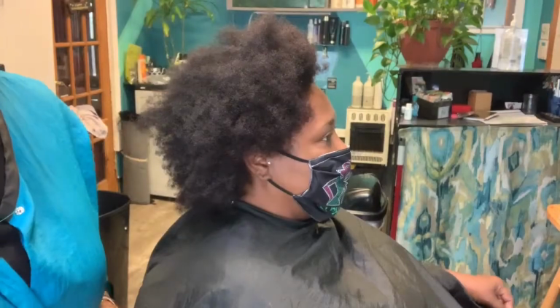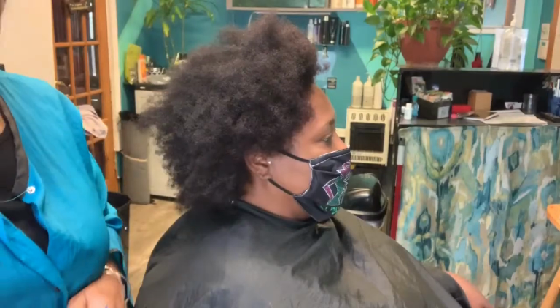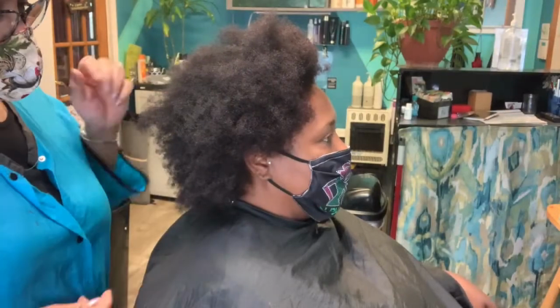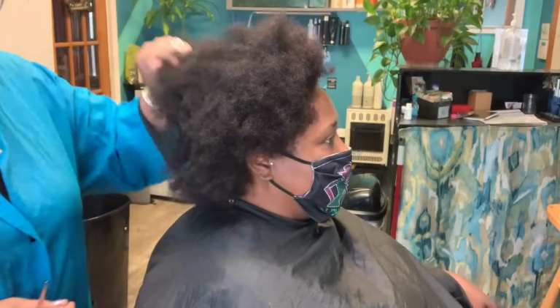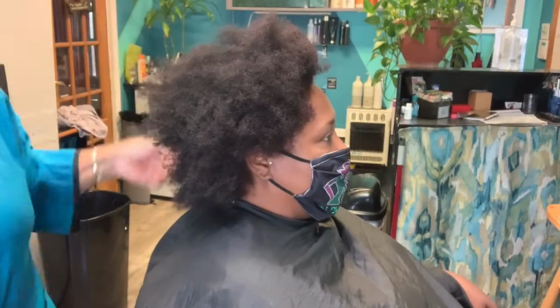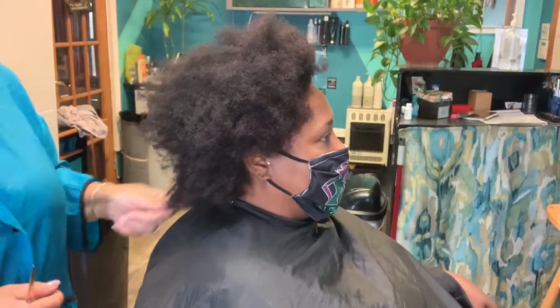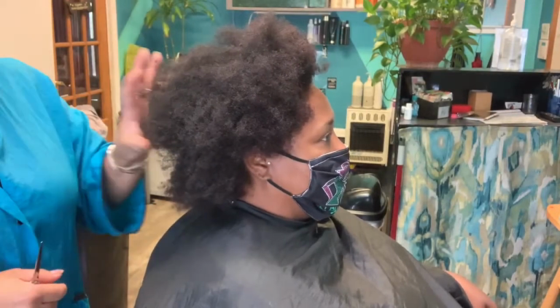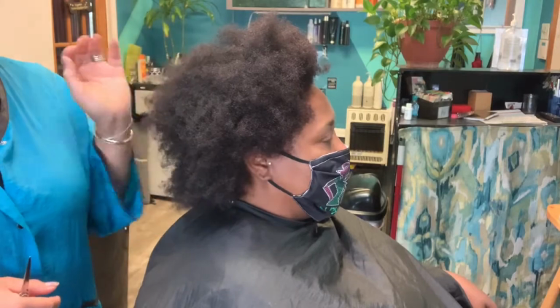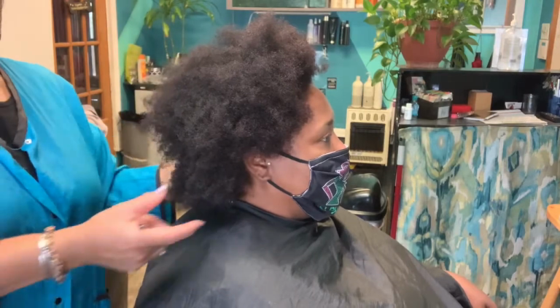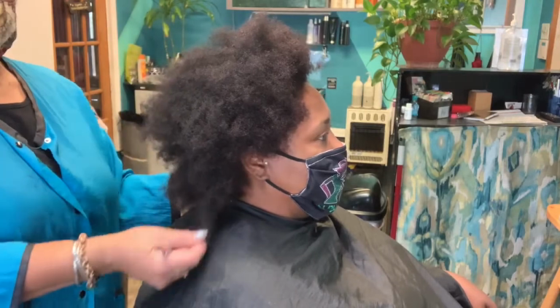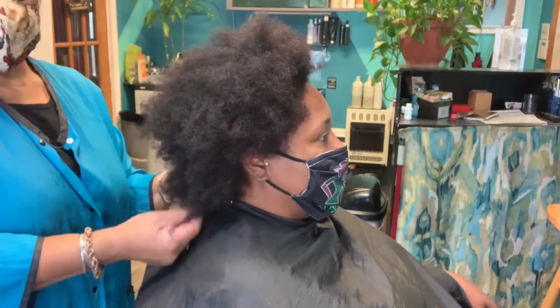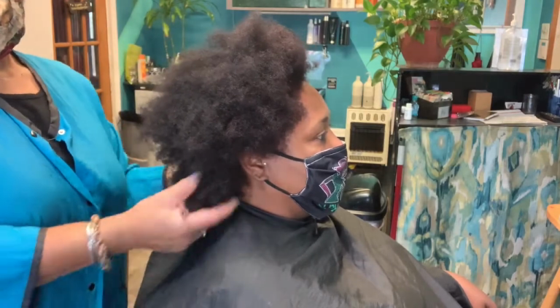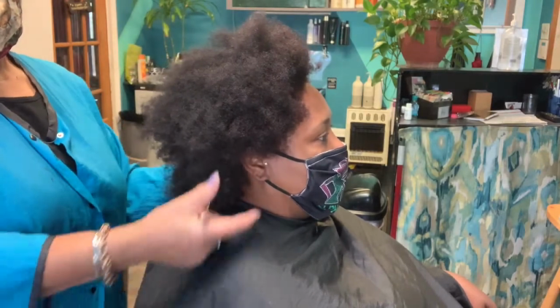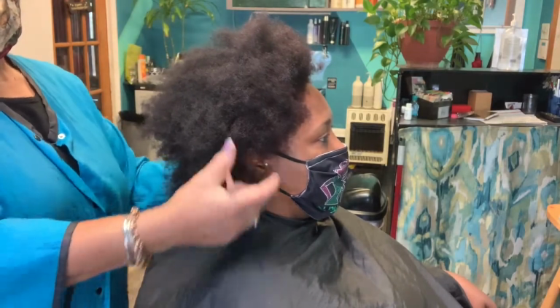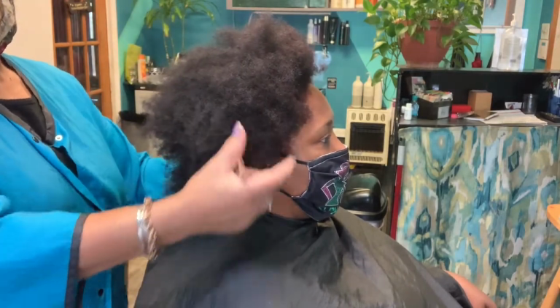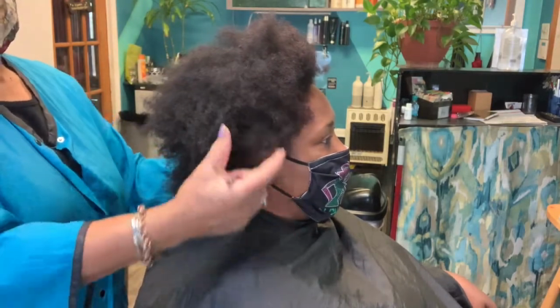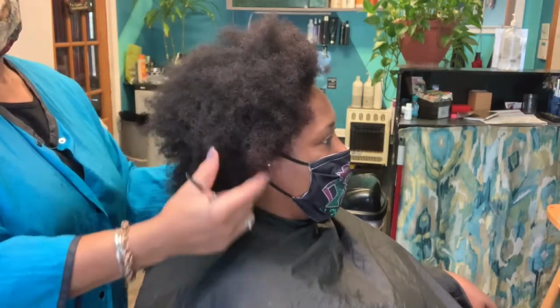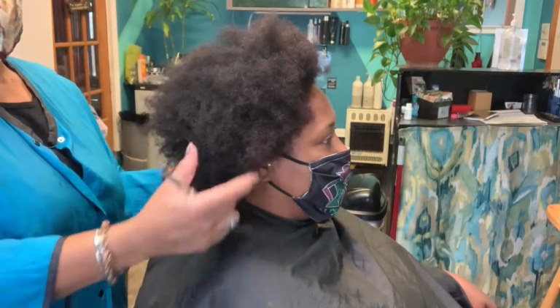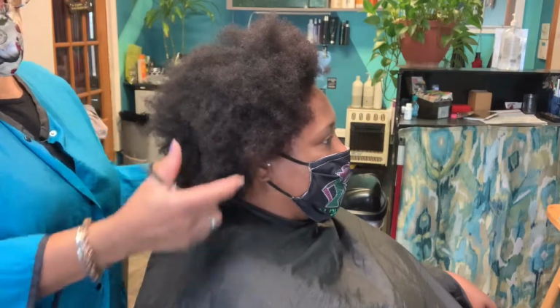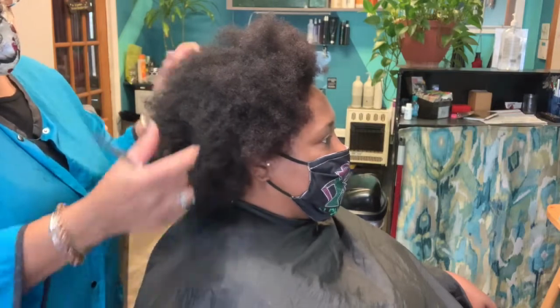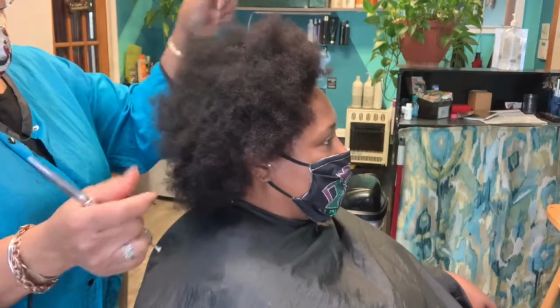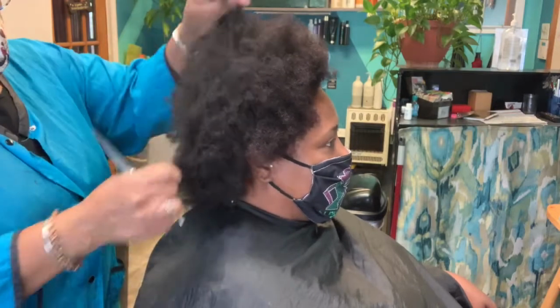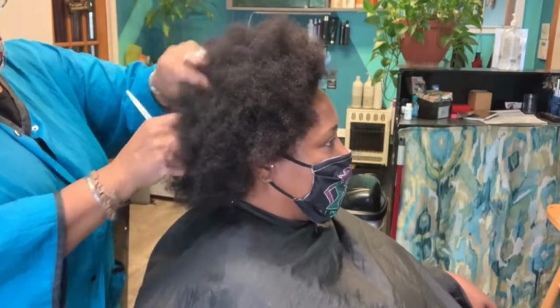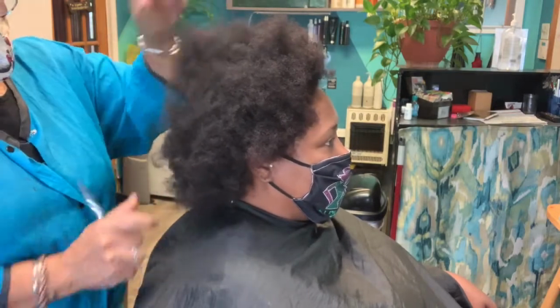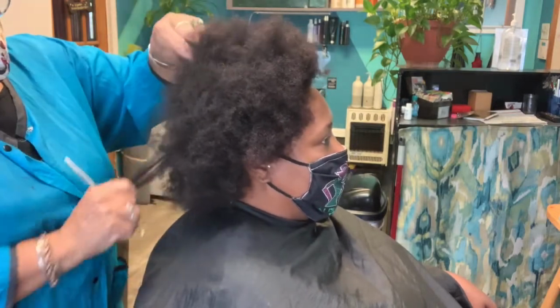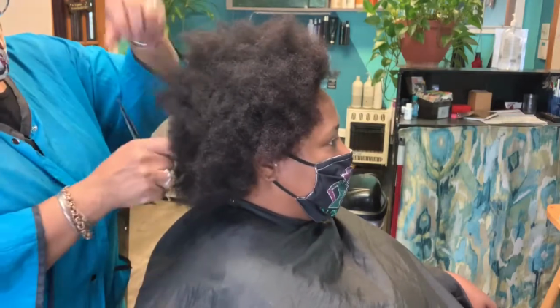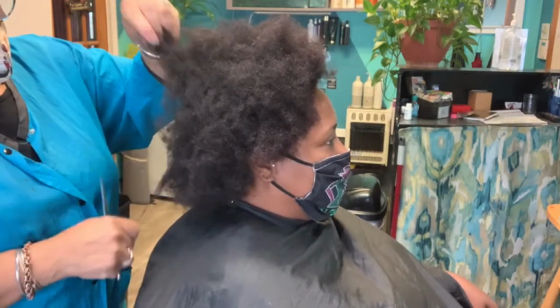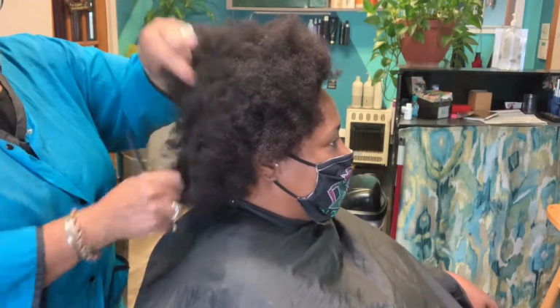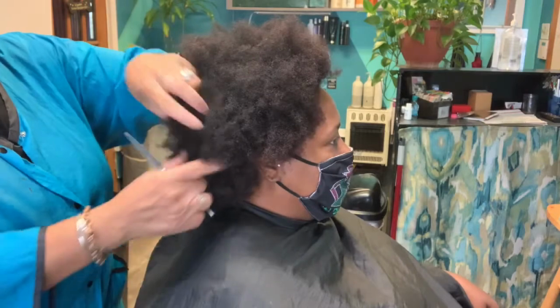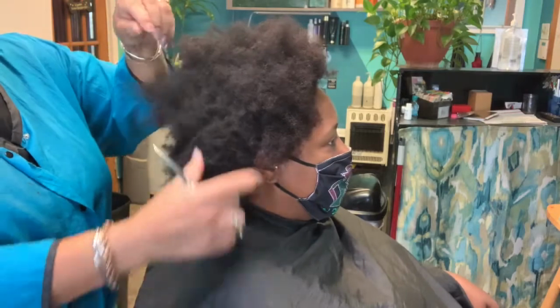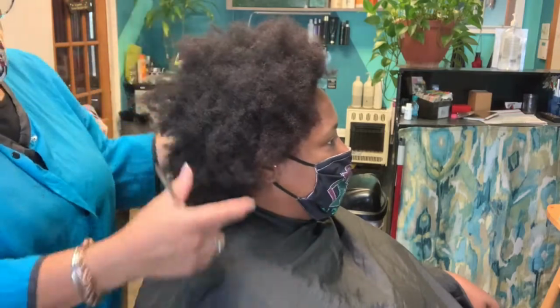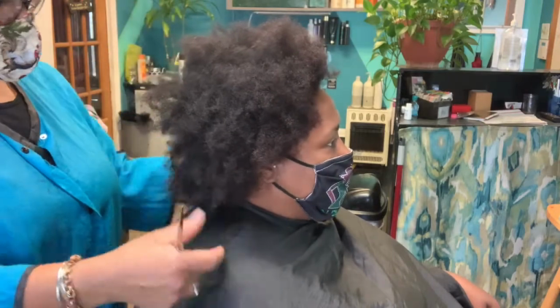What I'm doing with her today is taking her natural hair and shaping it to the style we're trying to get. She's going to get this cut into a shape so she can eventually wear it in an afro with a curly do.